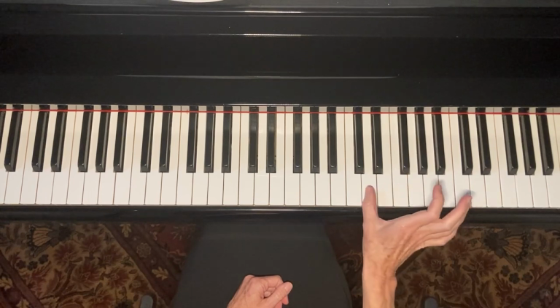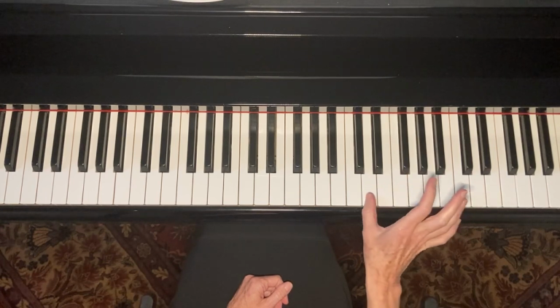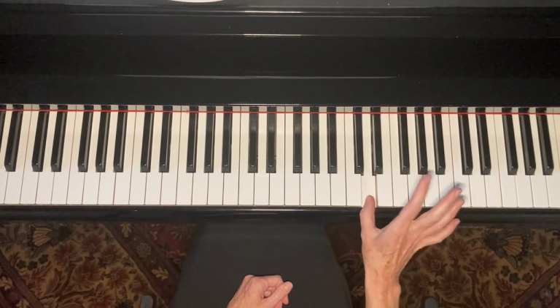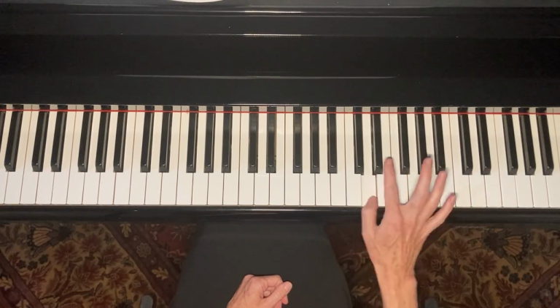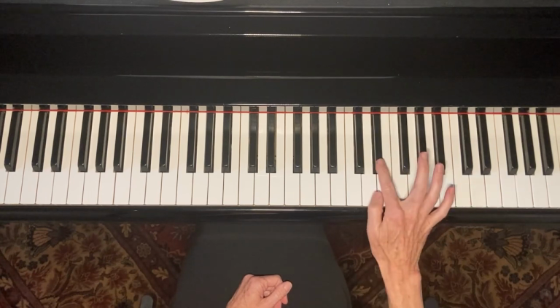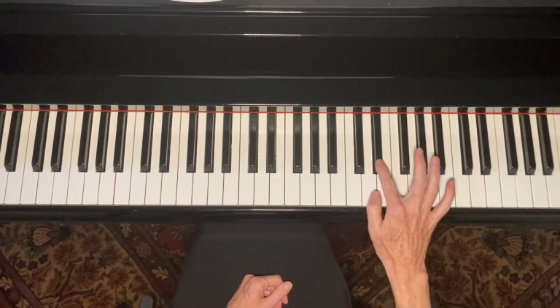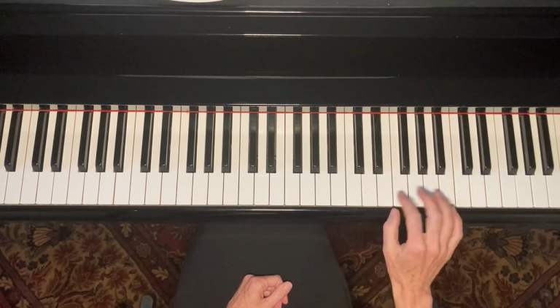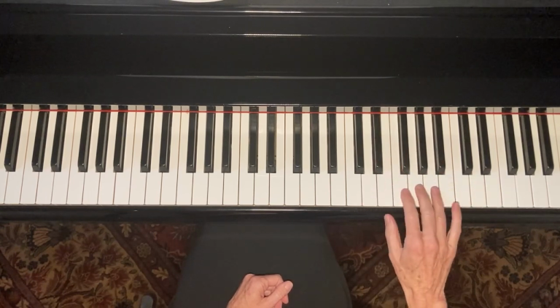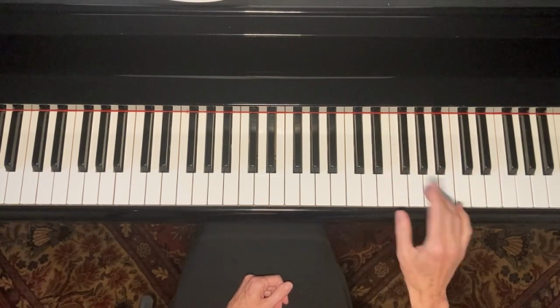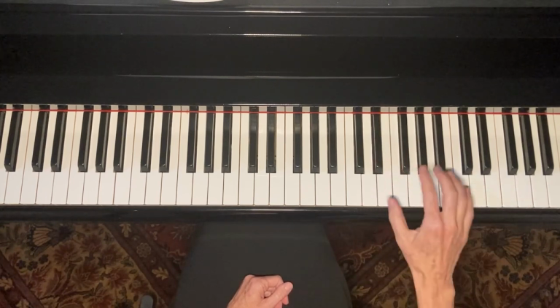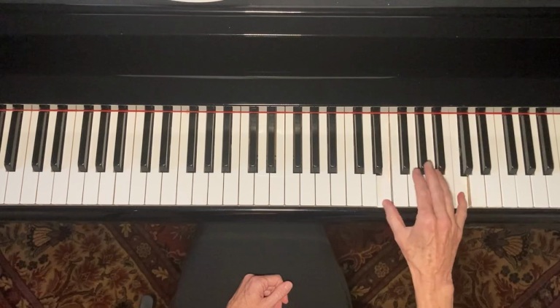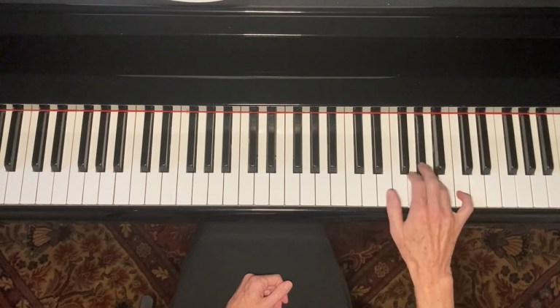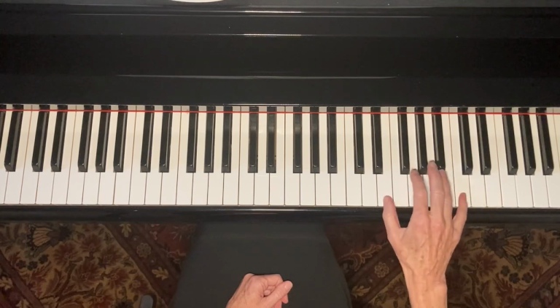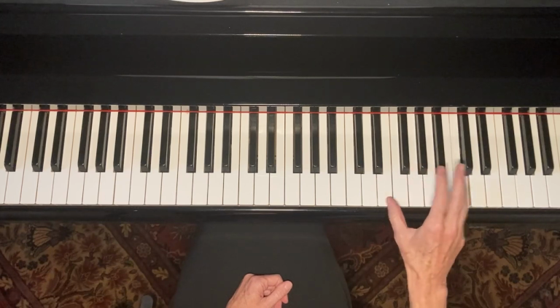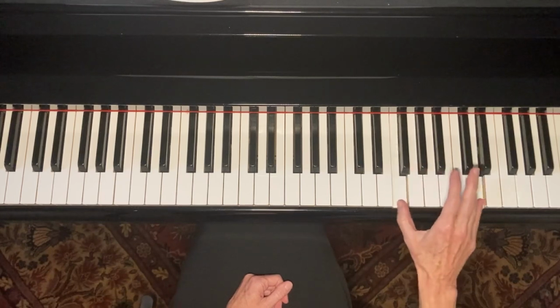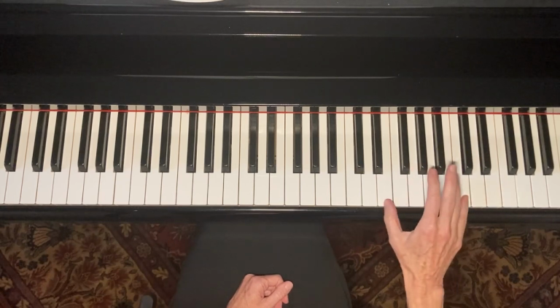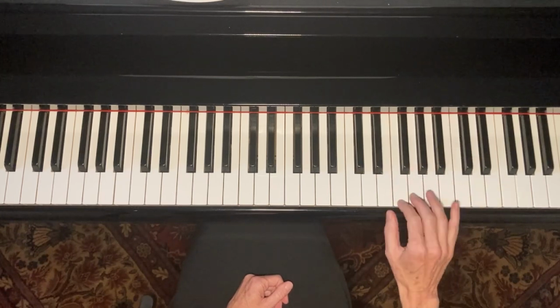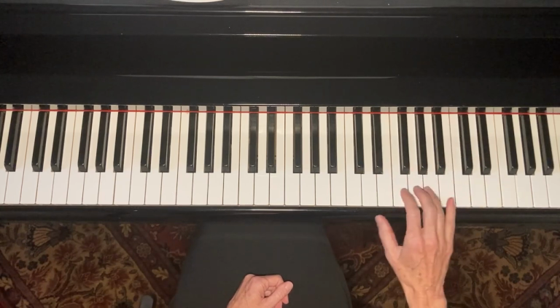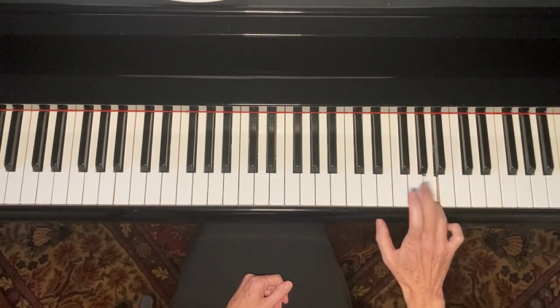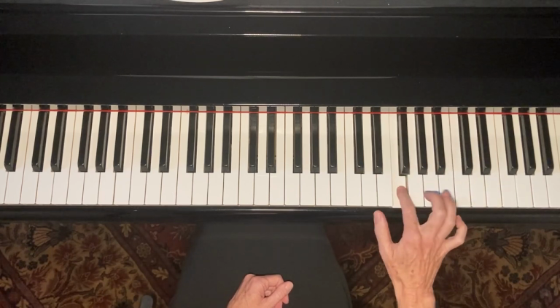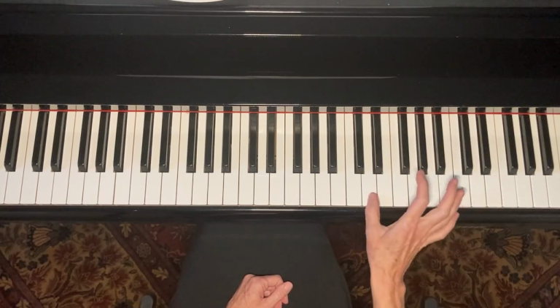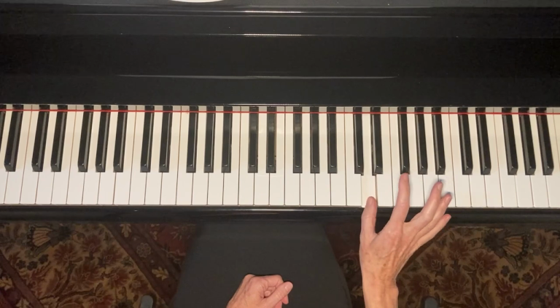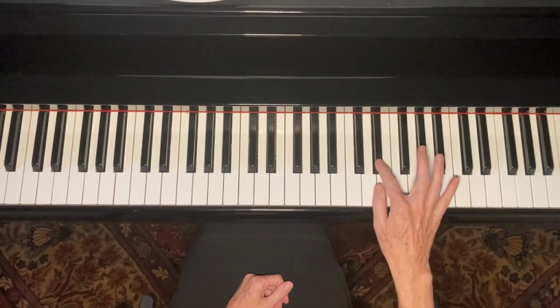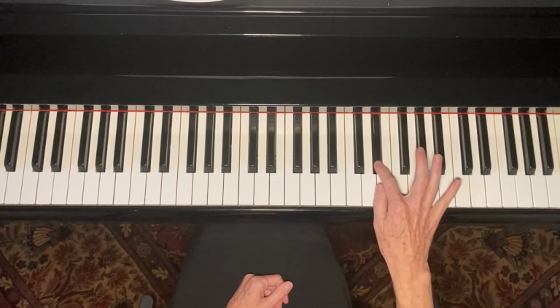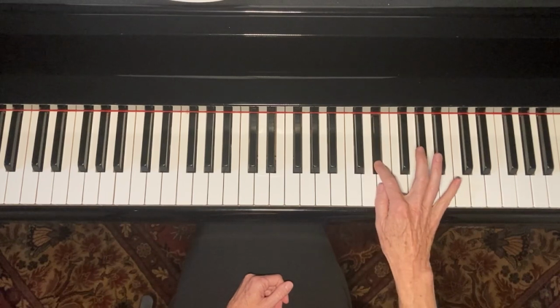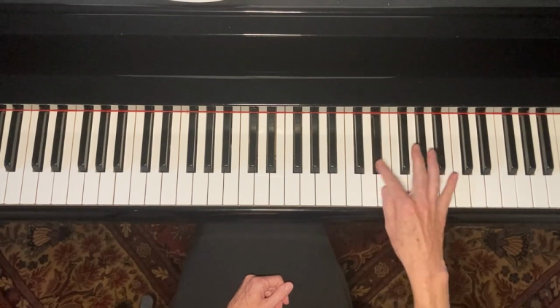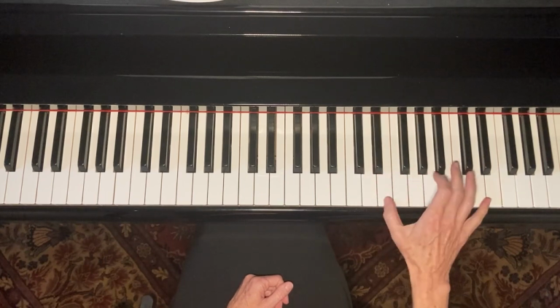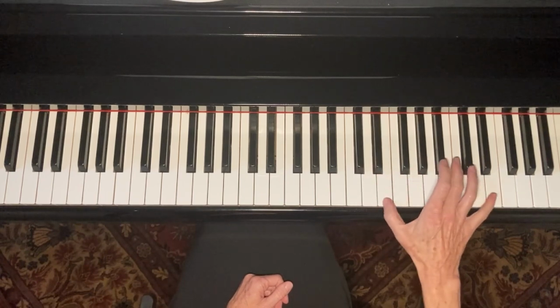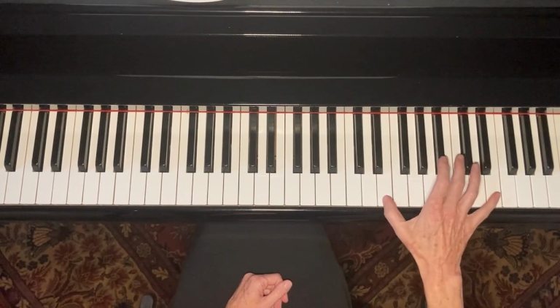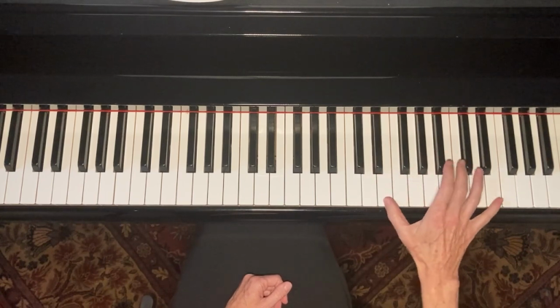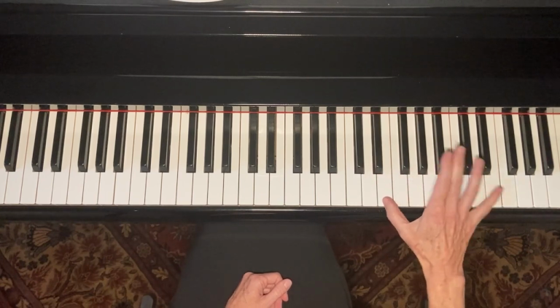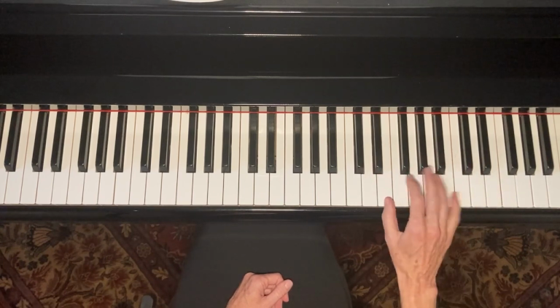Then I went down to the D and up to the E-flat. So it was one, two, three, four, five, six, seven, eight. And then I went into Pine Top Smith one time.